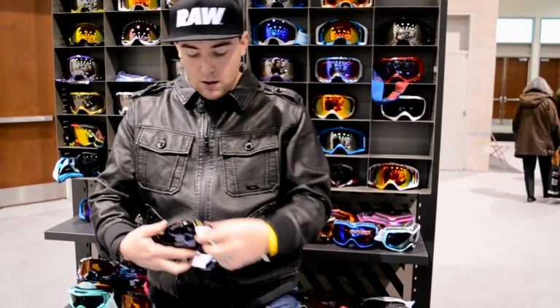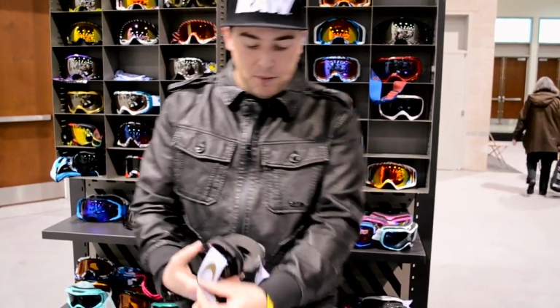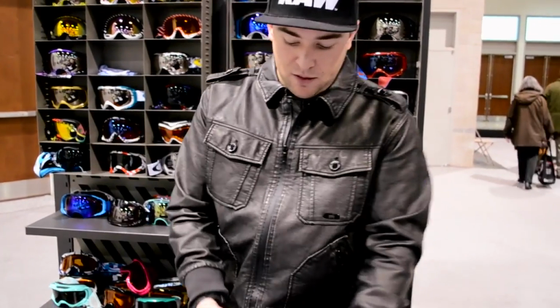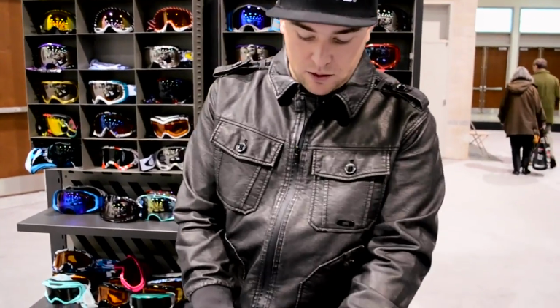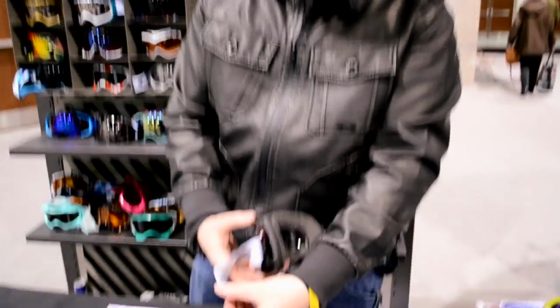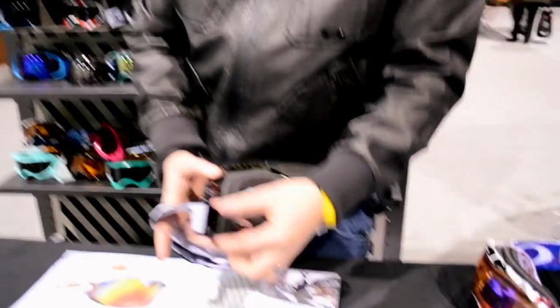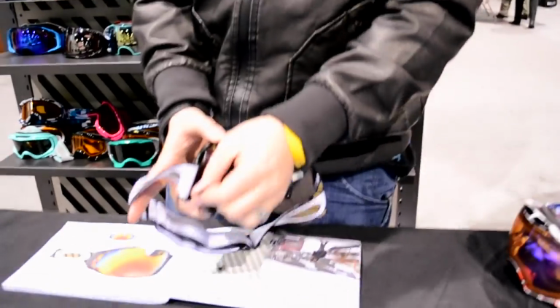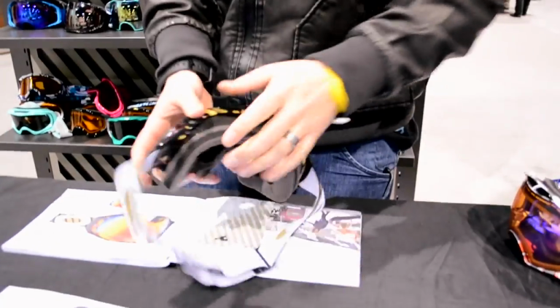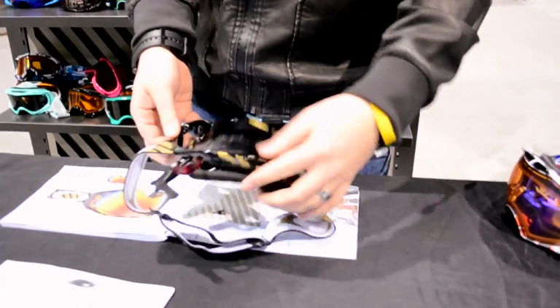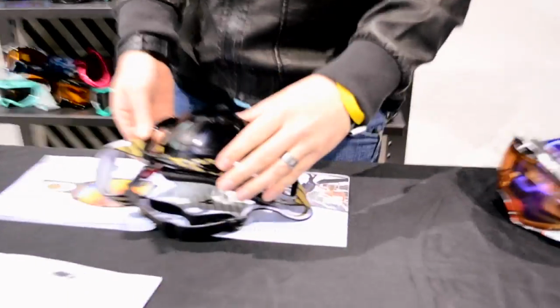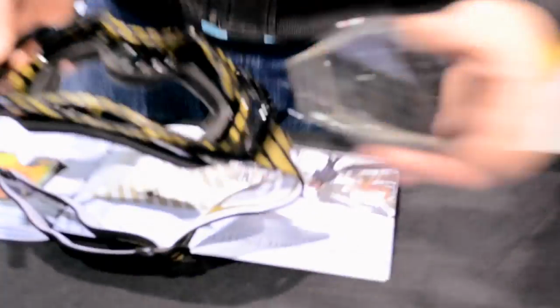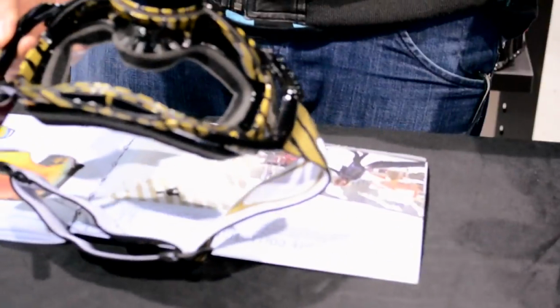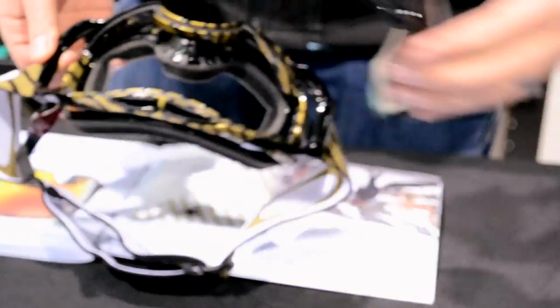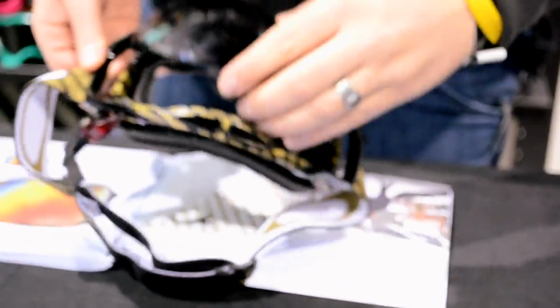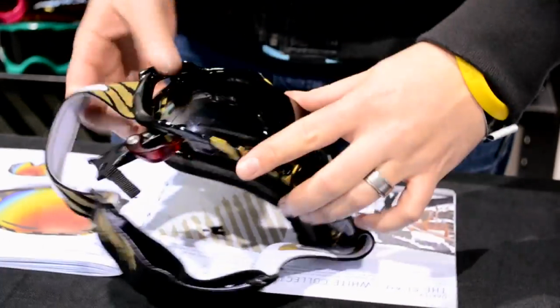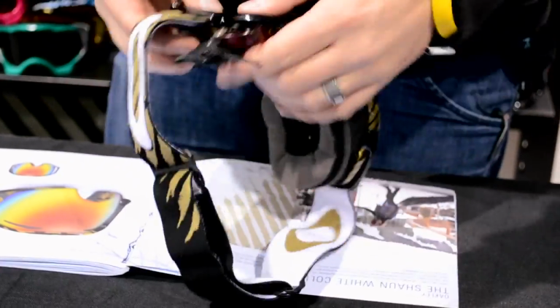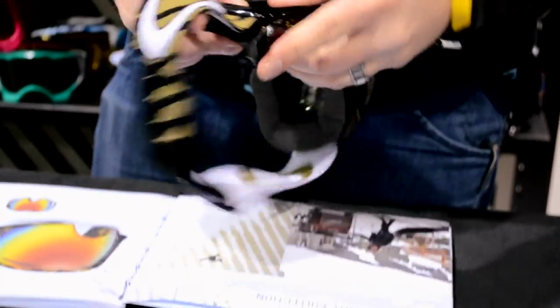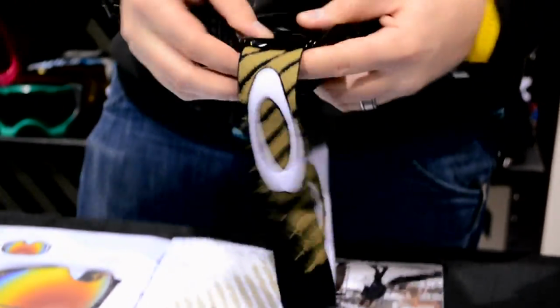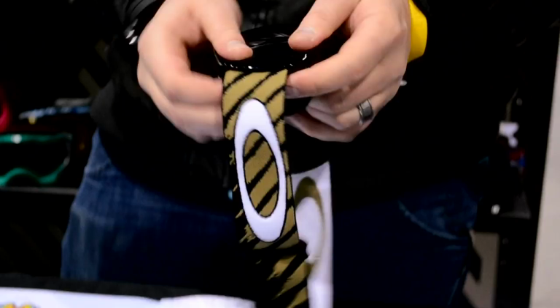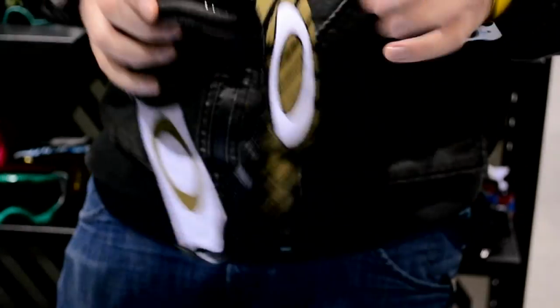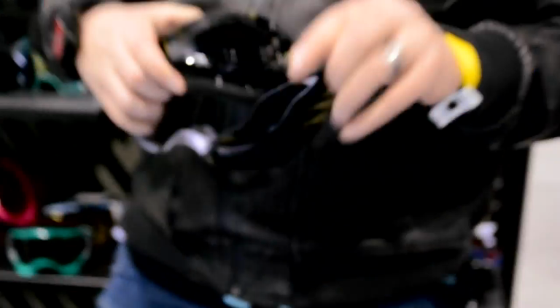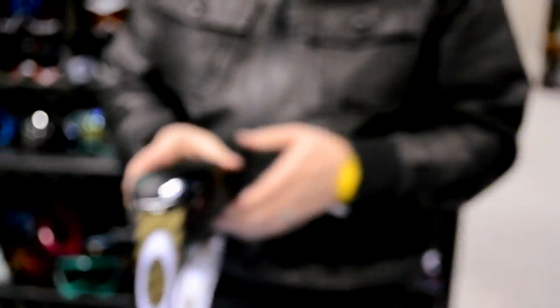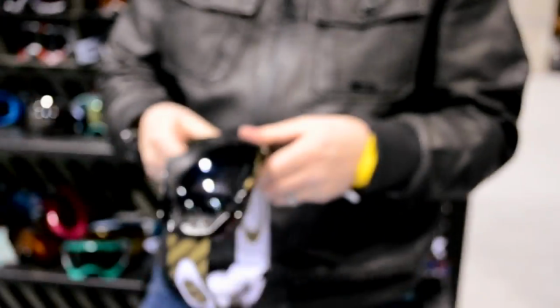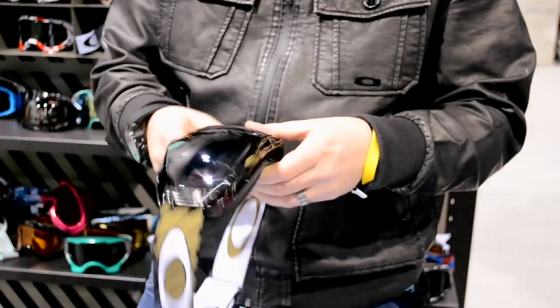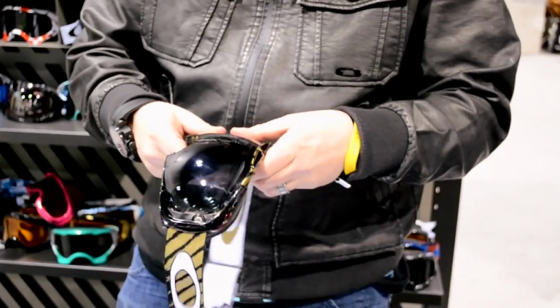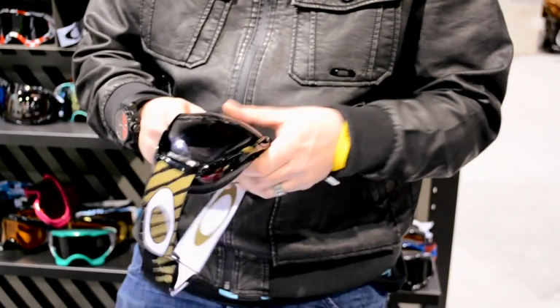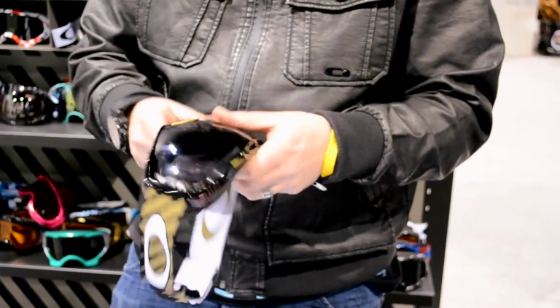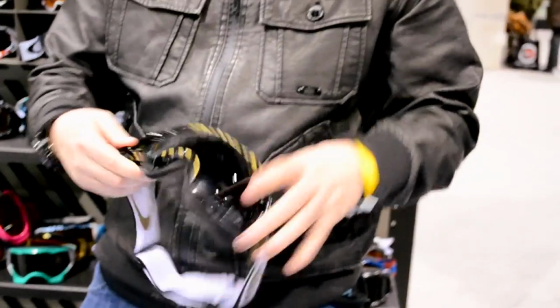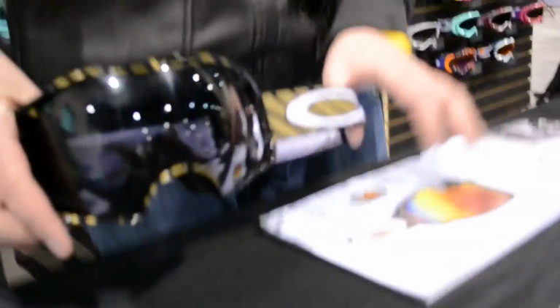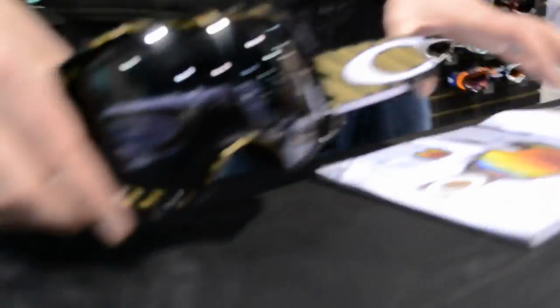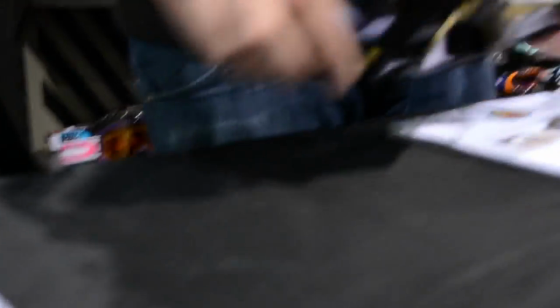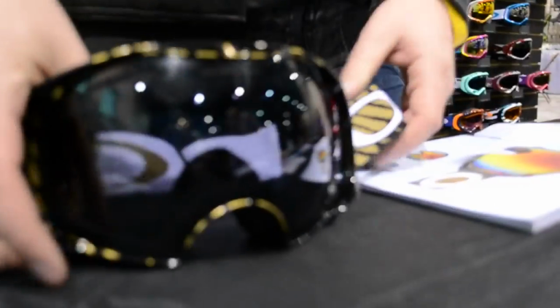And then the big whammy is switch lock technology. Open up, take it out, put it back, close it. Done. Unbelievable — that quick.